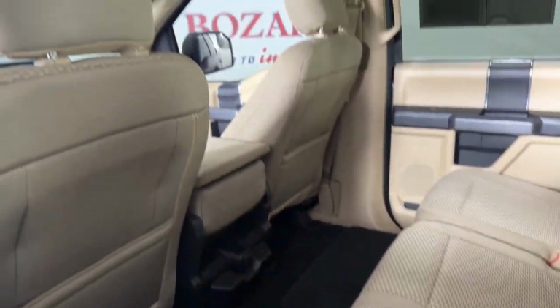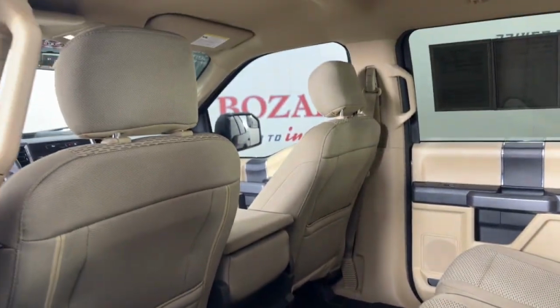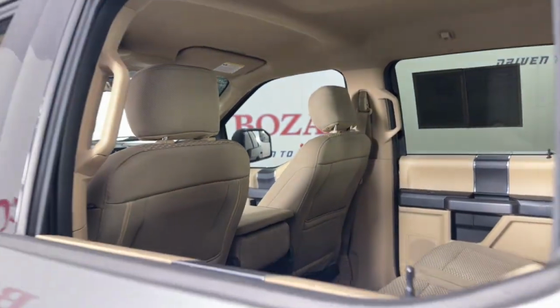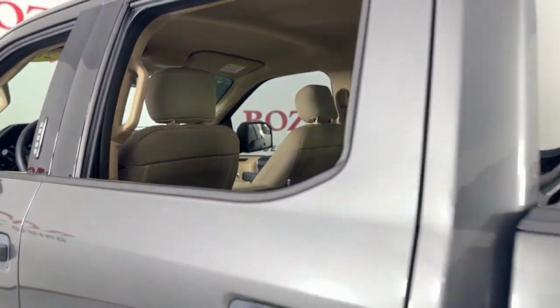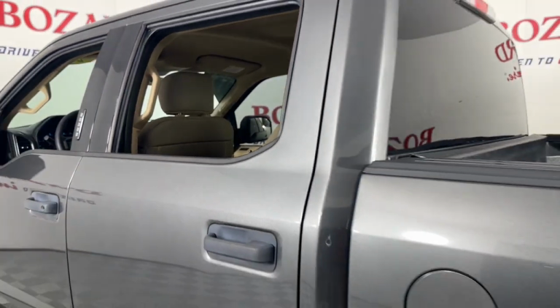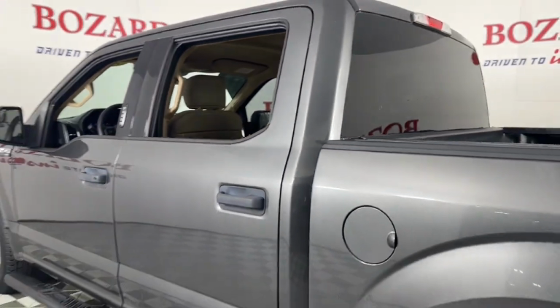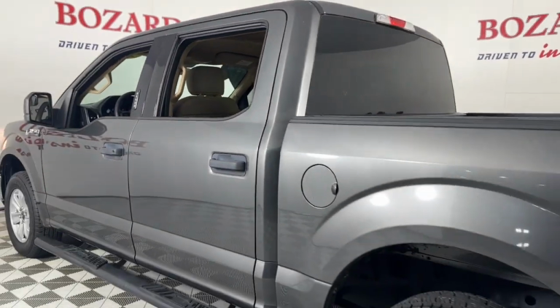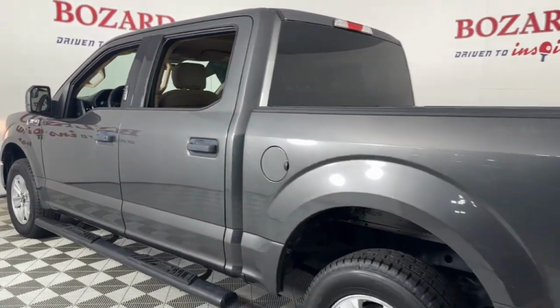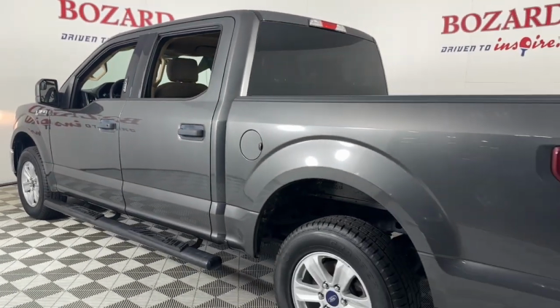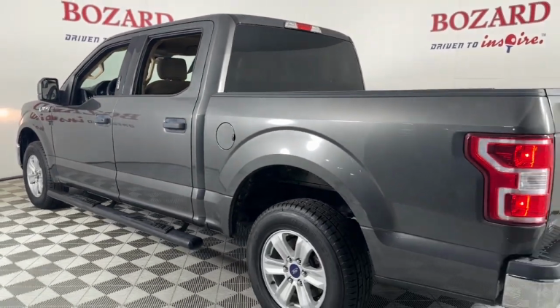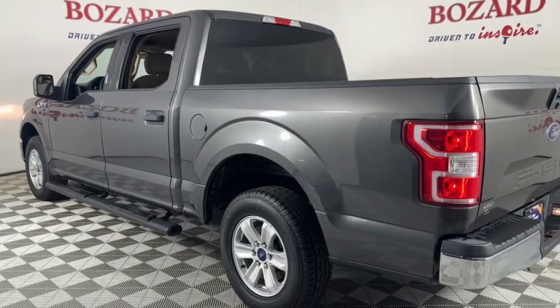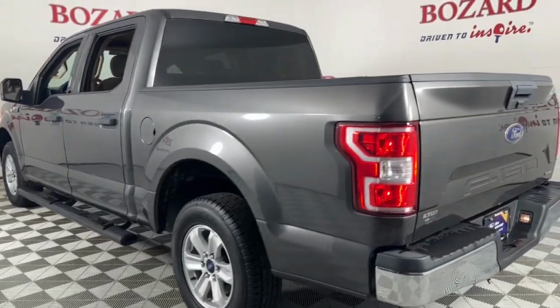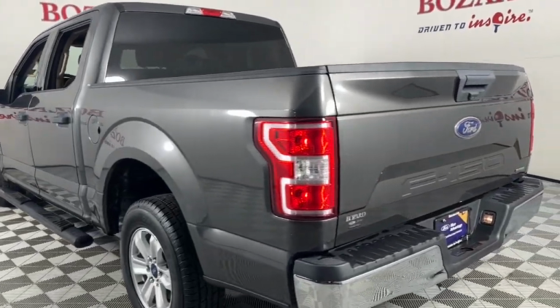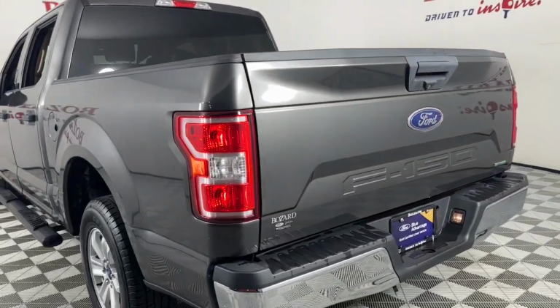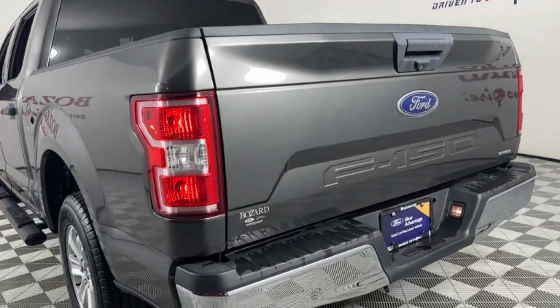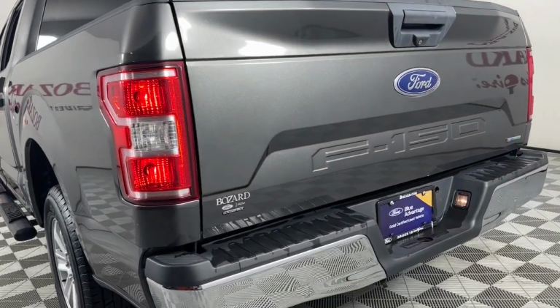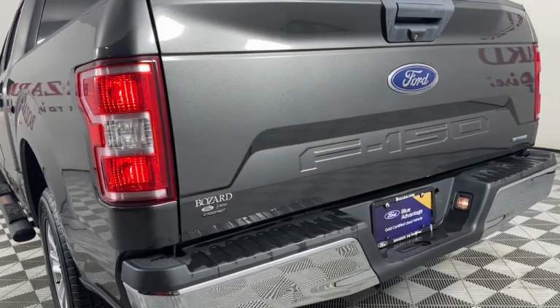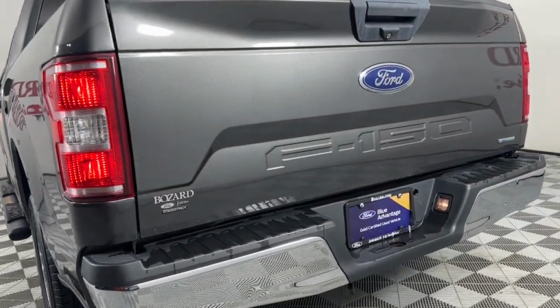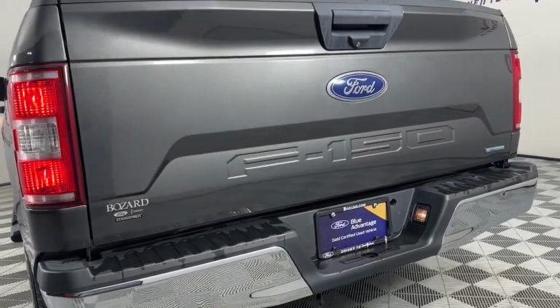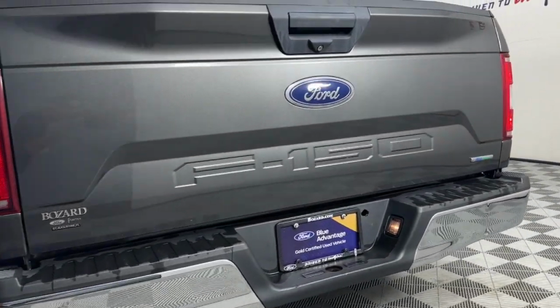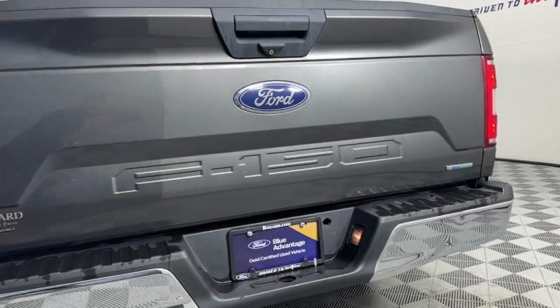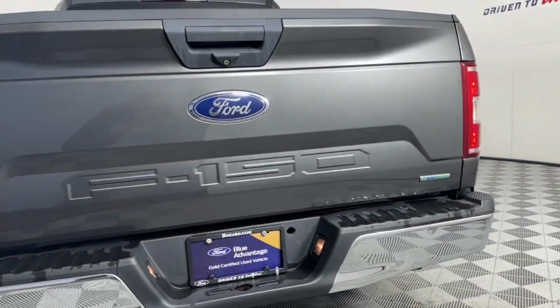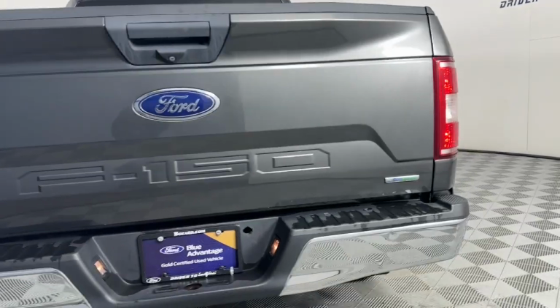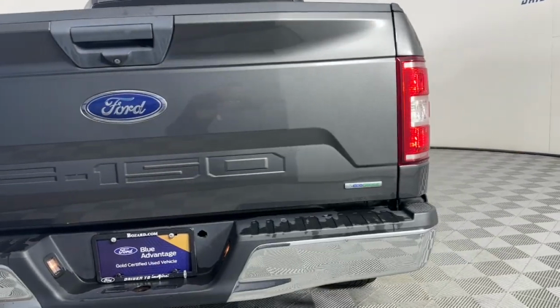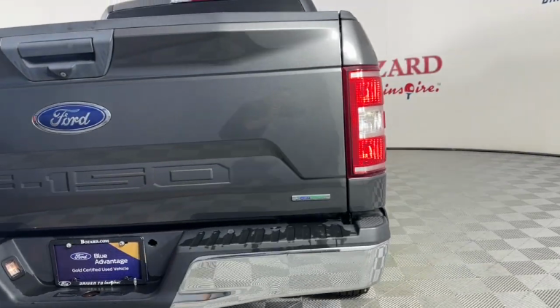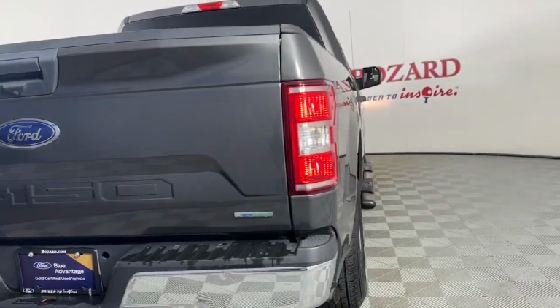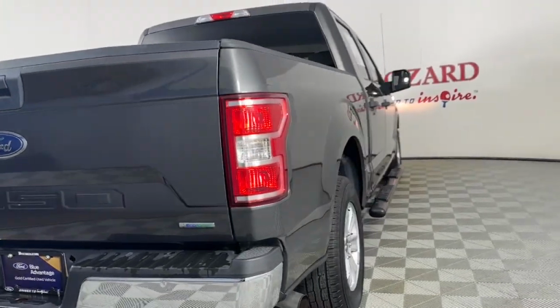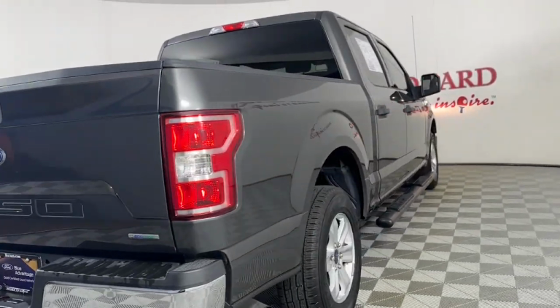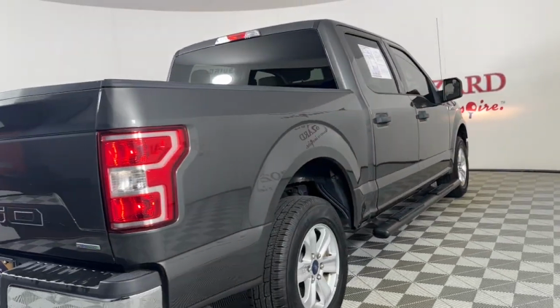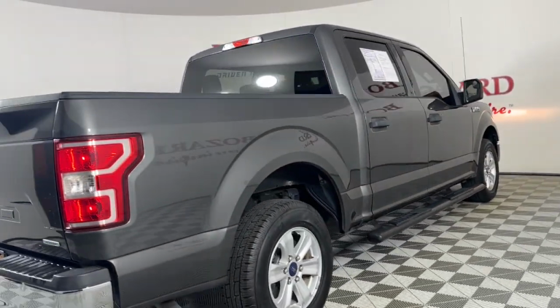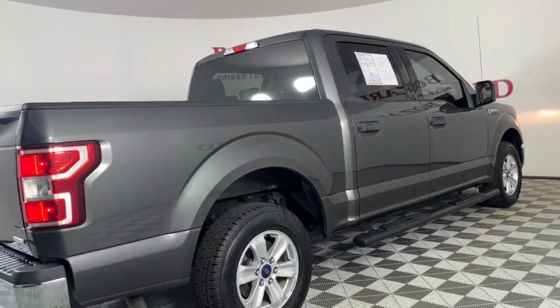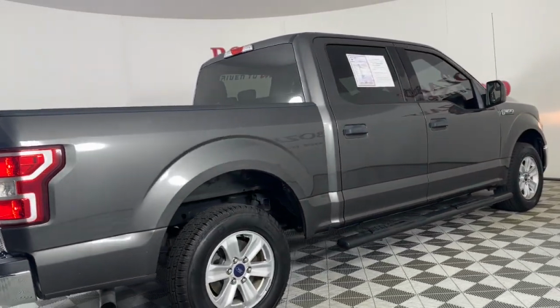Keyless entry, fog lamps, steering wheel audio controls, electronic stability control, aluminum wheels, alarm, tow hitch, intermittent wipers, traction control, tire pressure monitoring system.